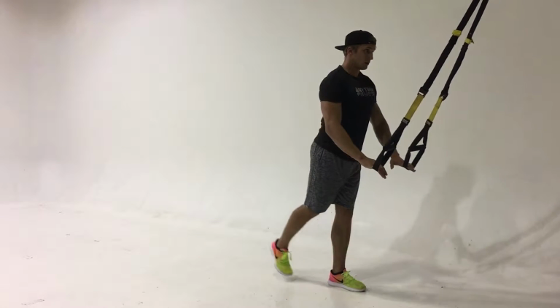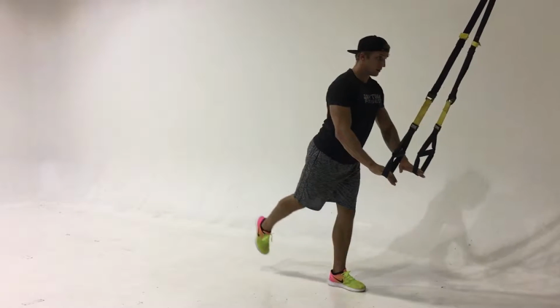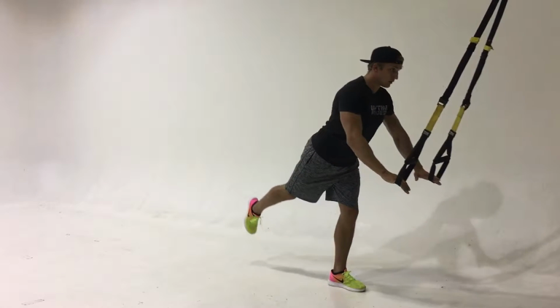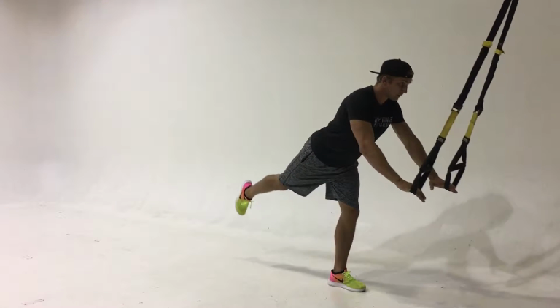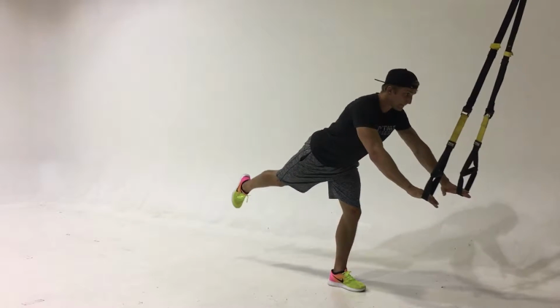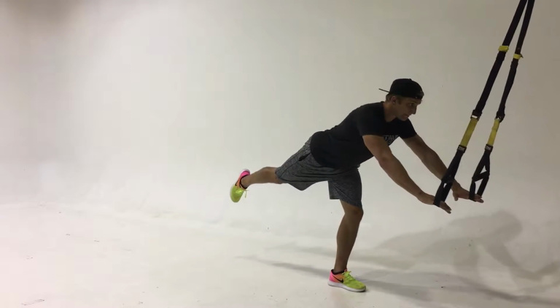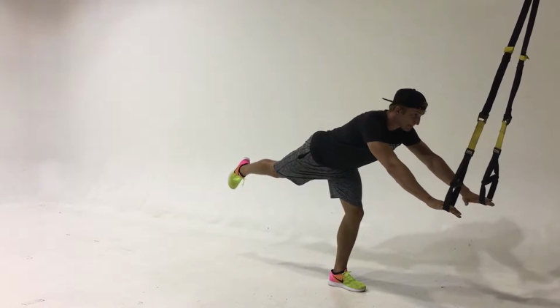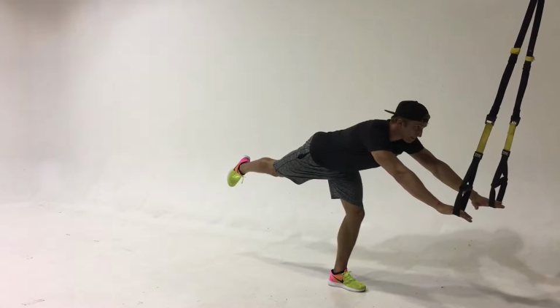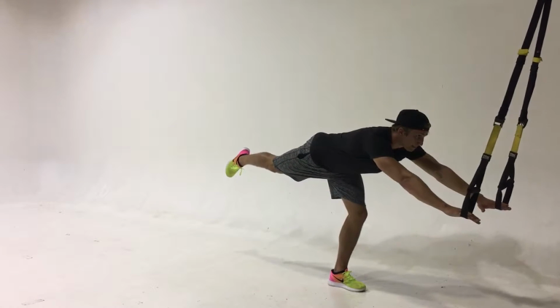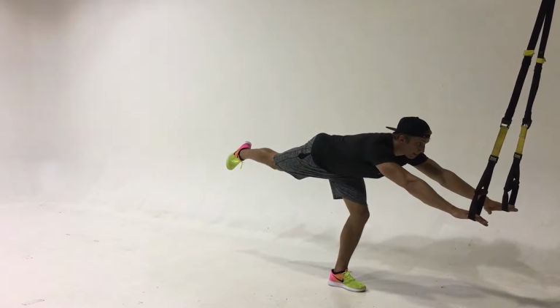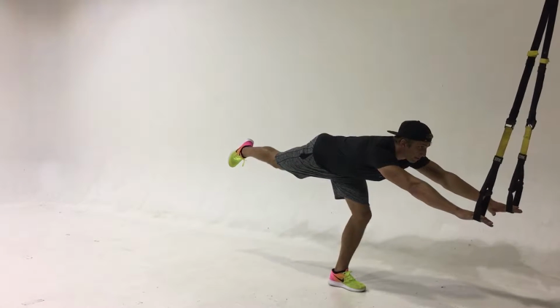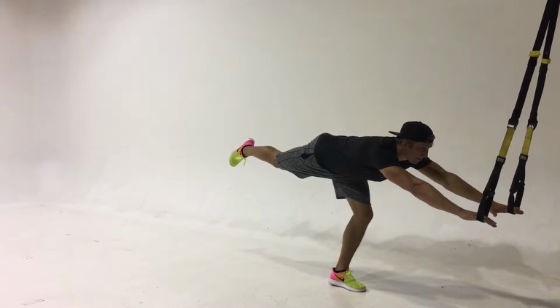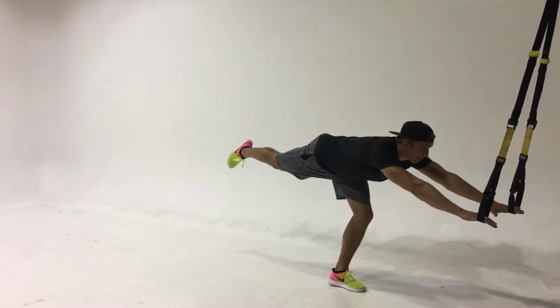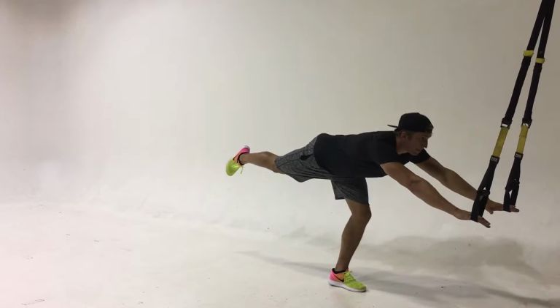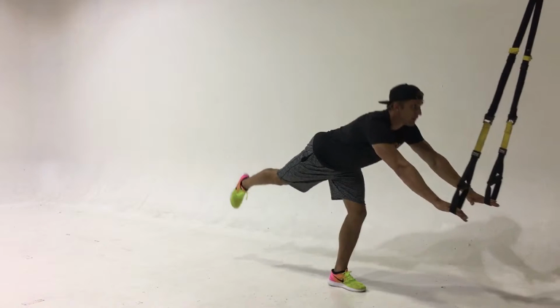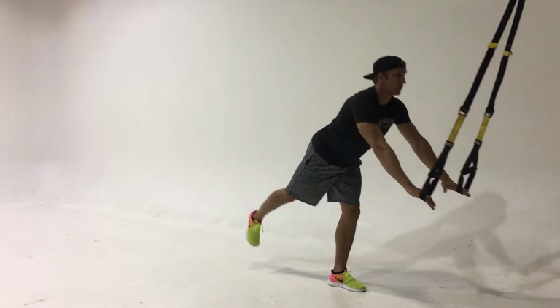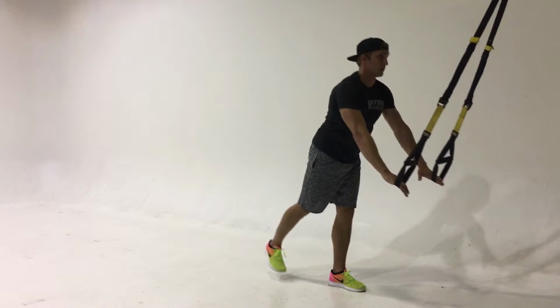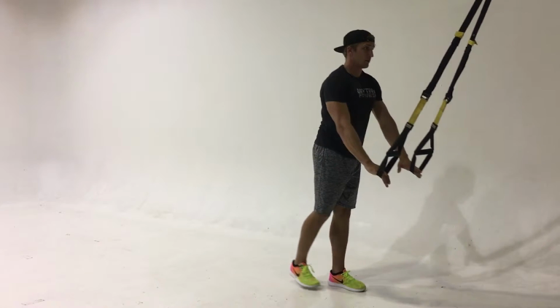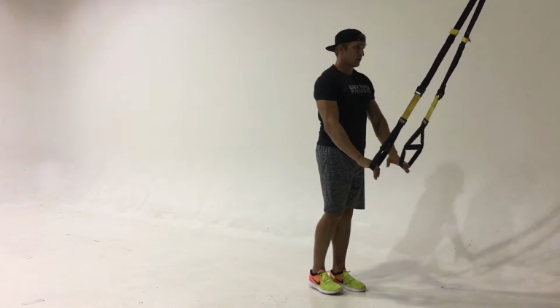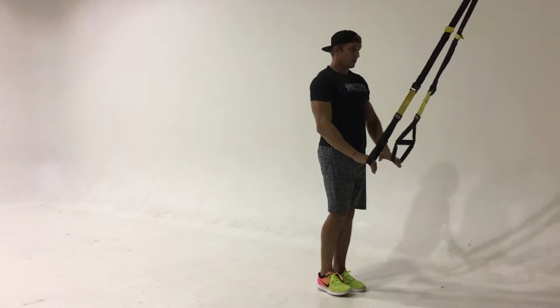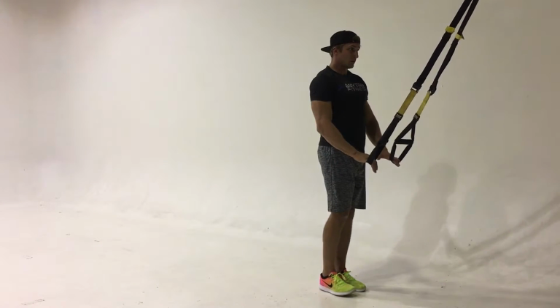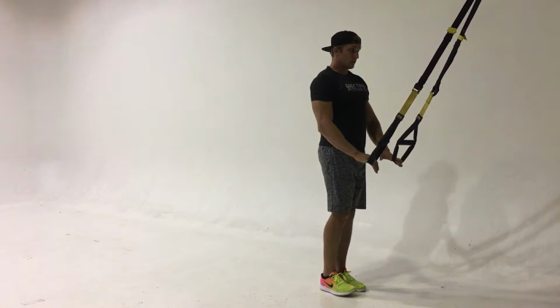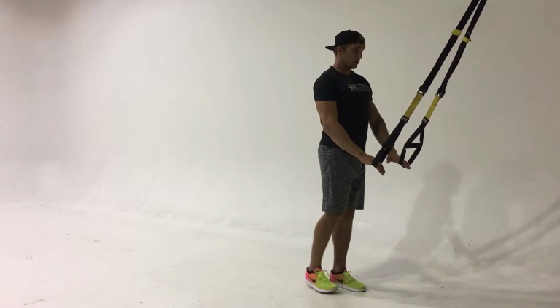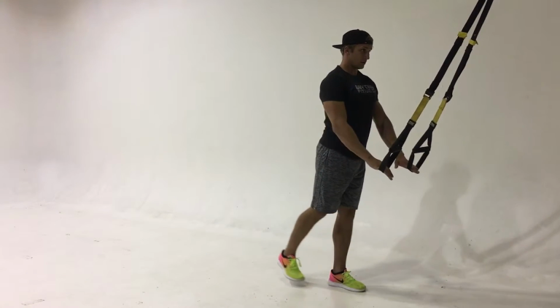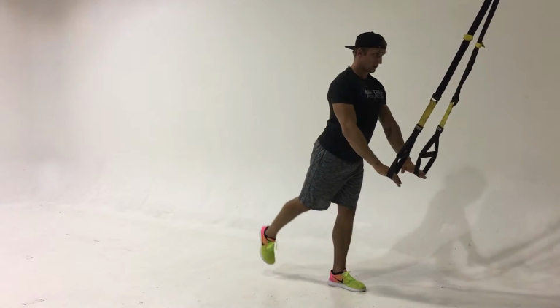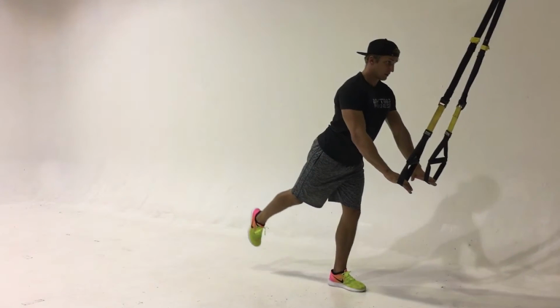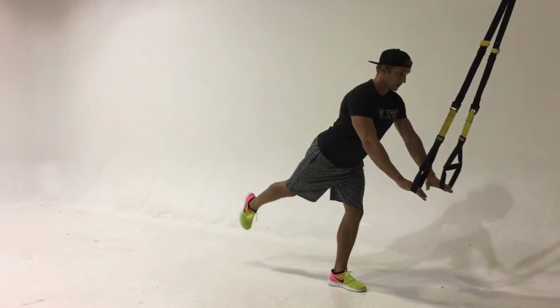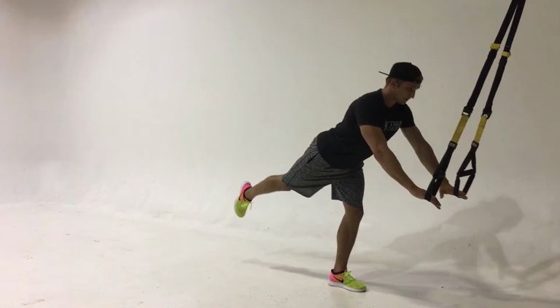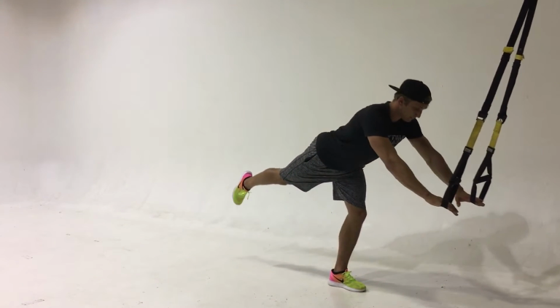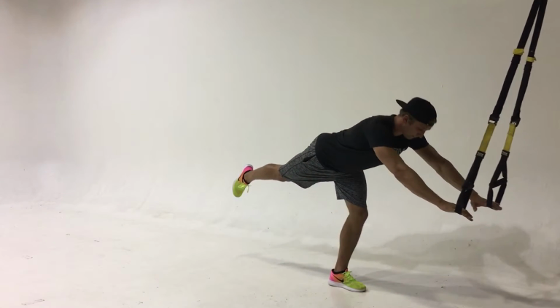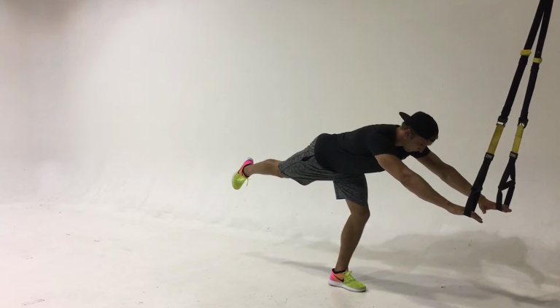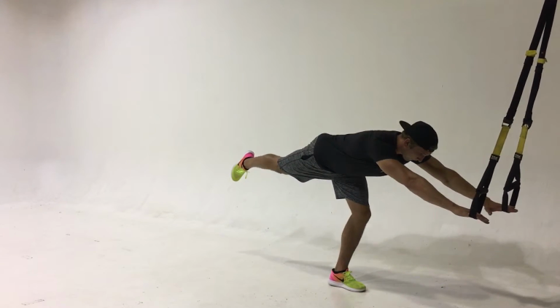Notice how Parker has his hands on the straps, not only for slight balance, but also to extend his arms all the way overhead as he leans forward.